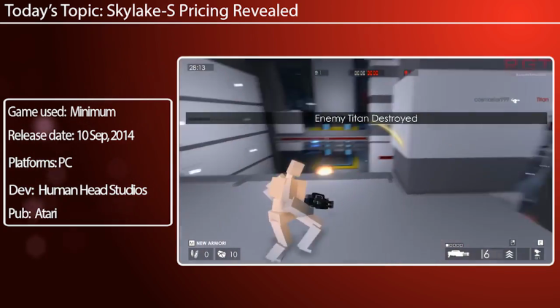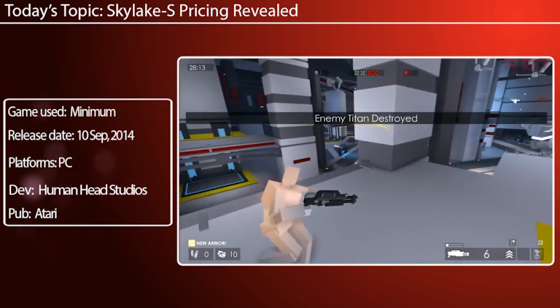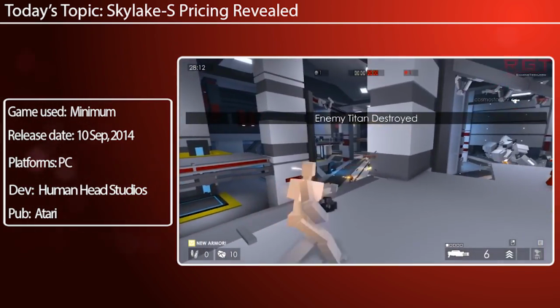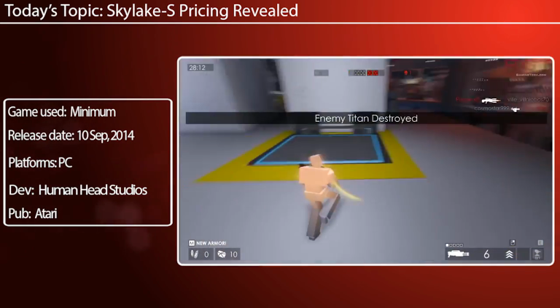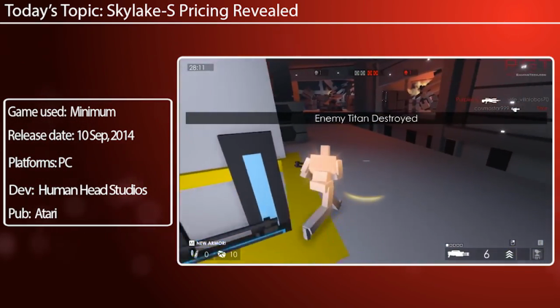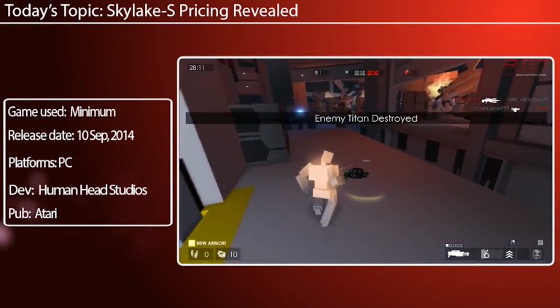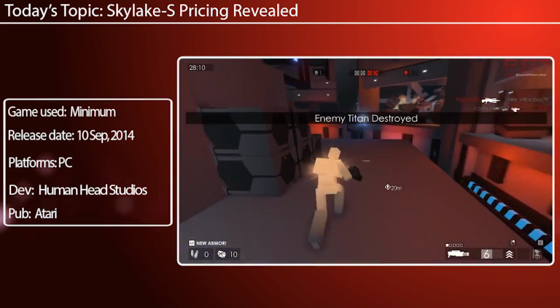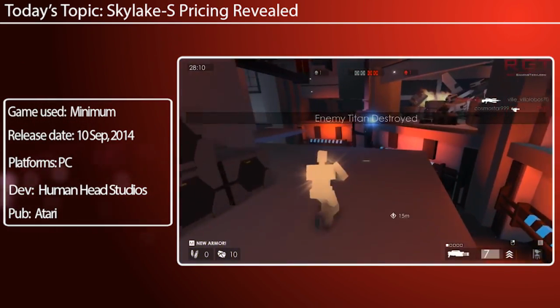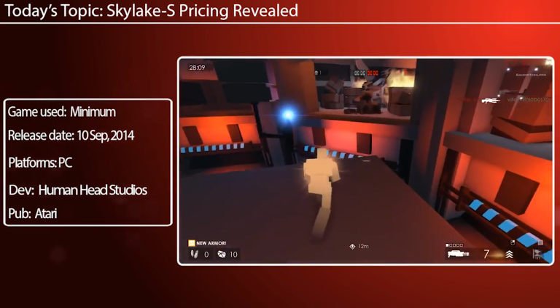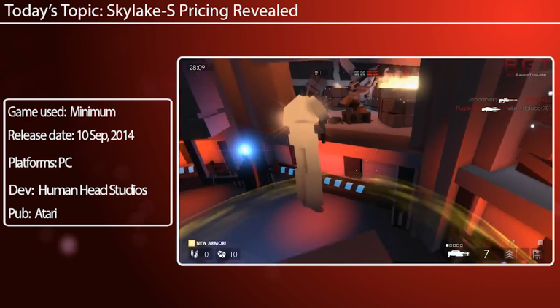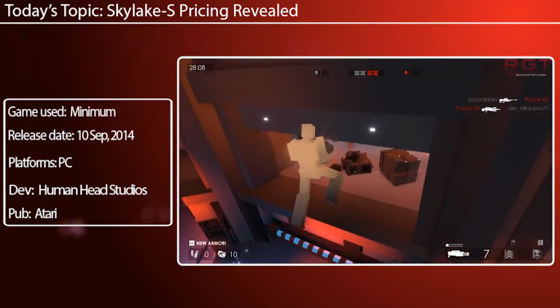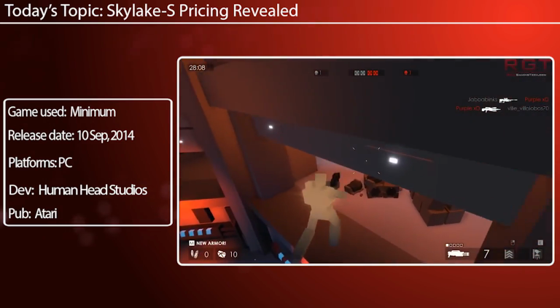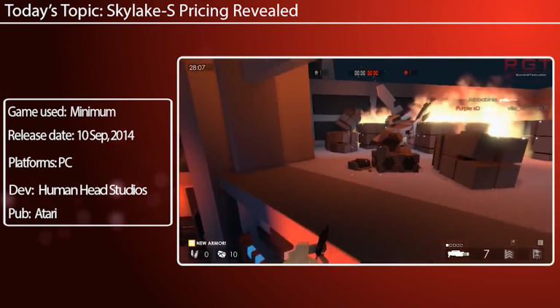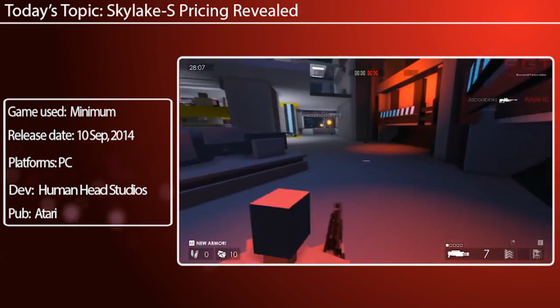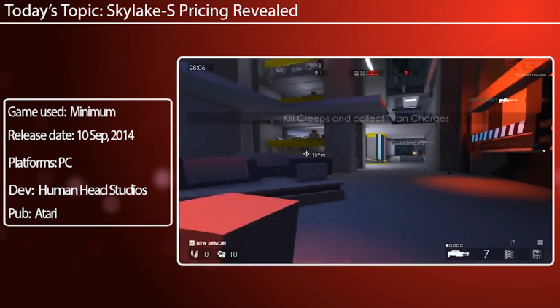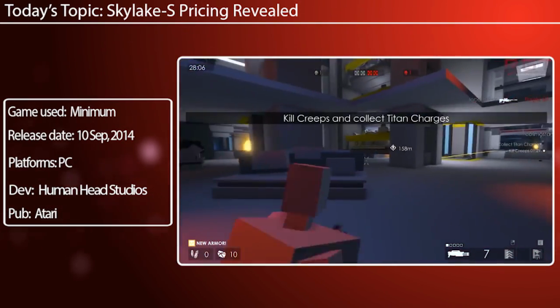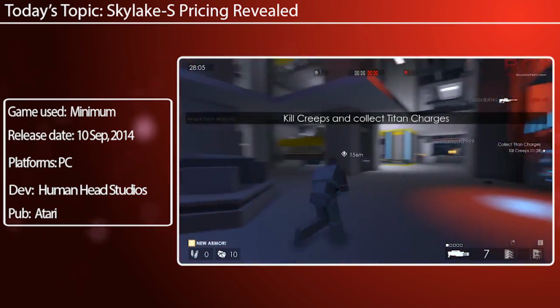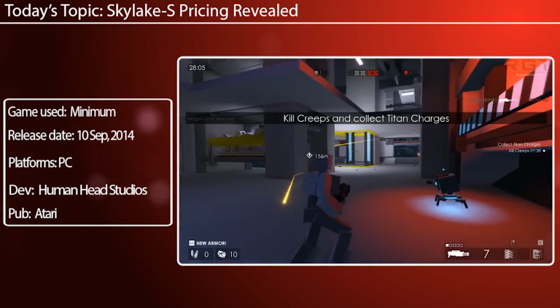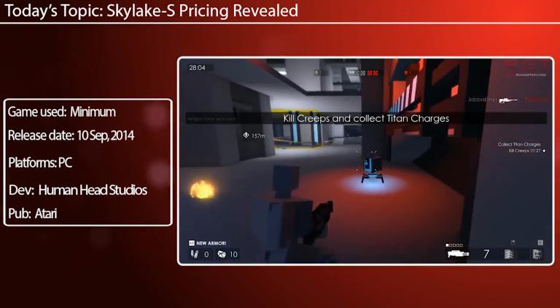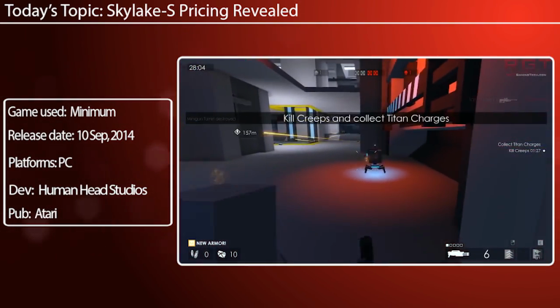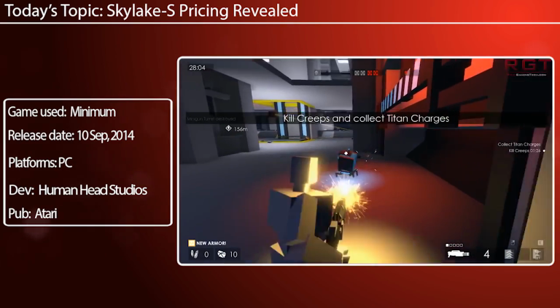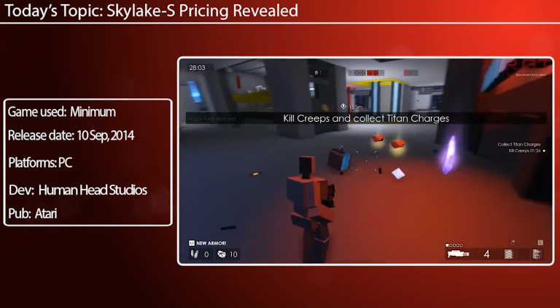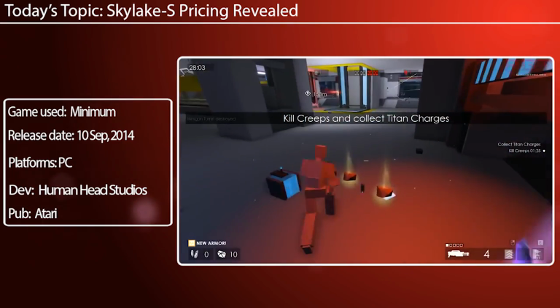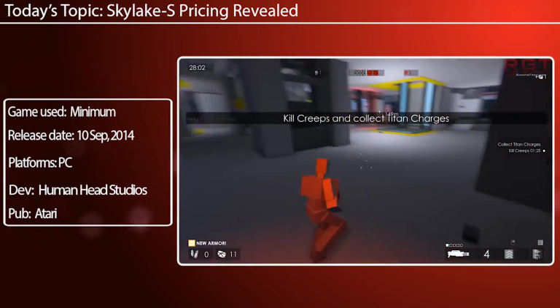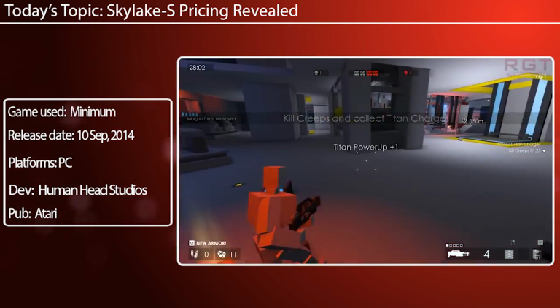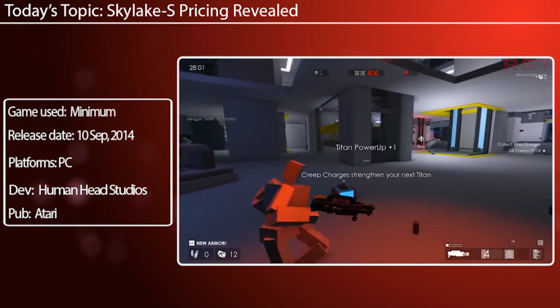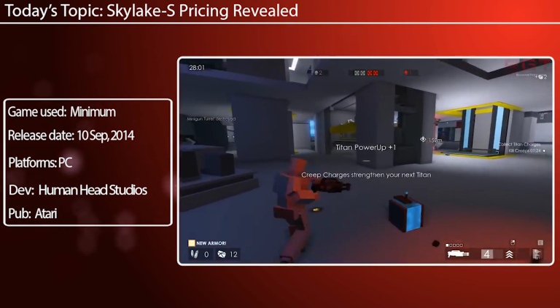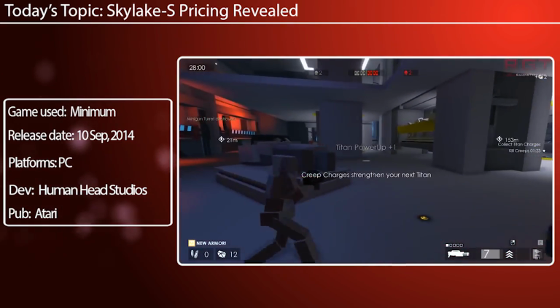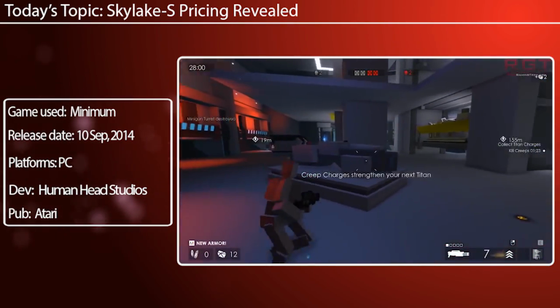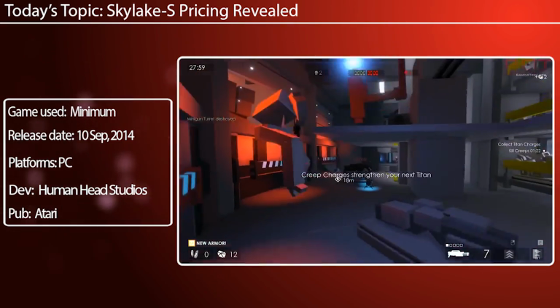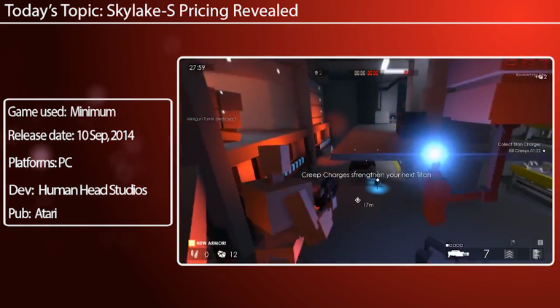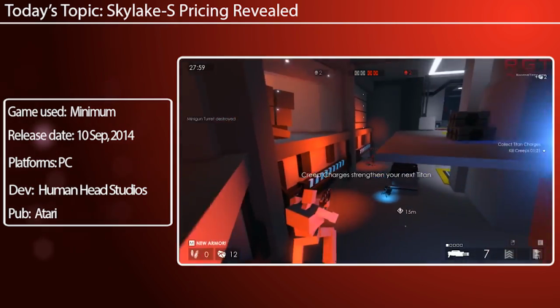Then the 6700, which will cost you about $351. But the big one, the 6700K, is currently at a pre-order price of $400.